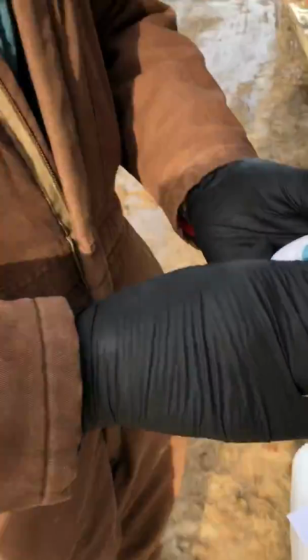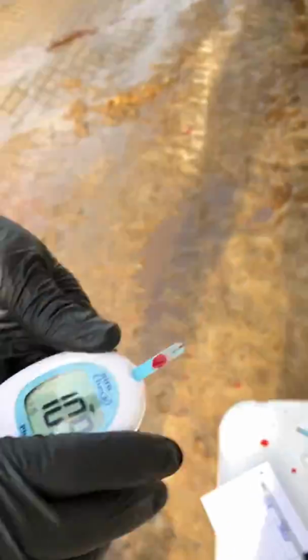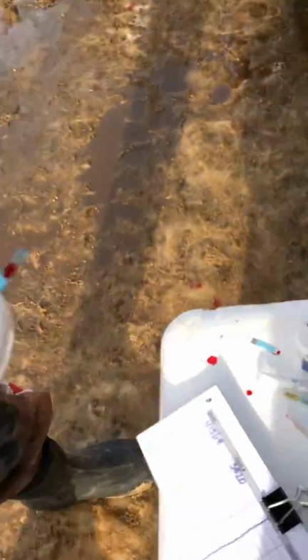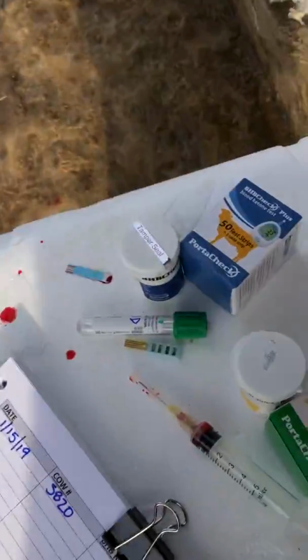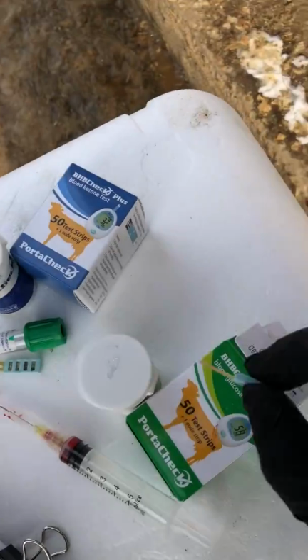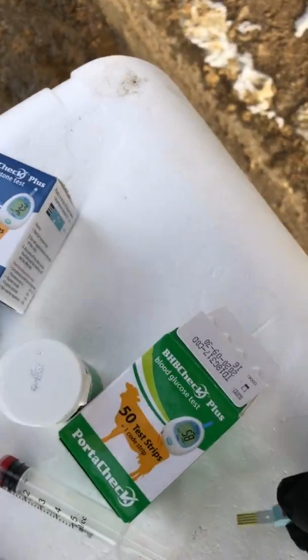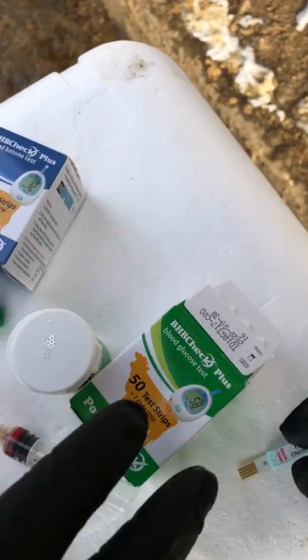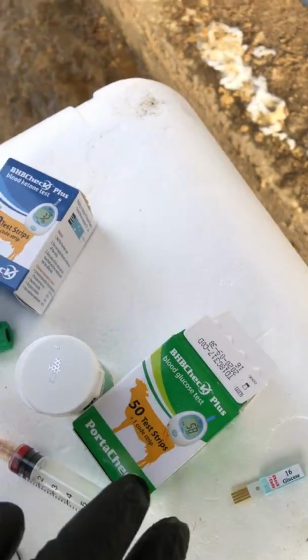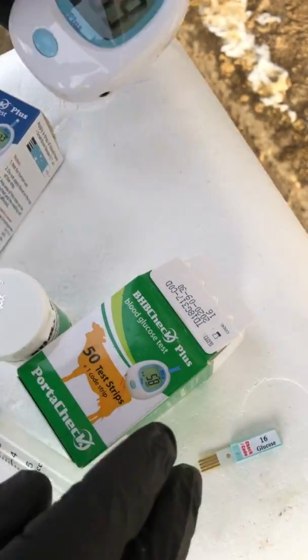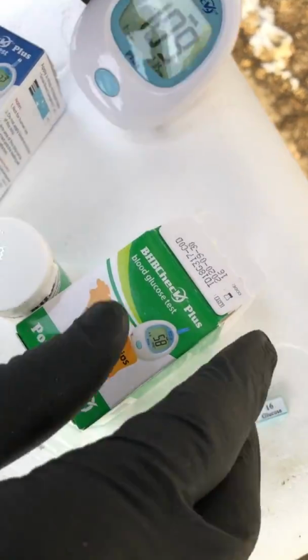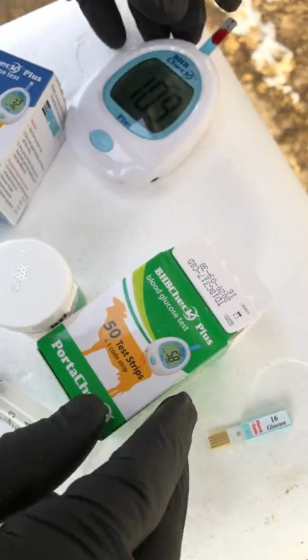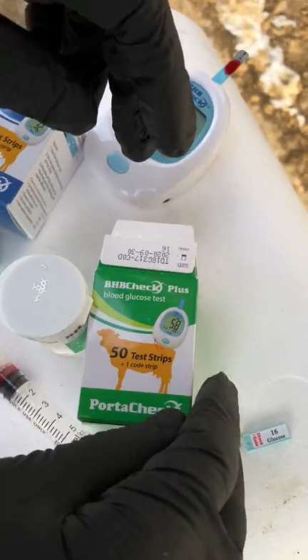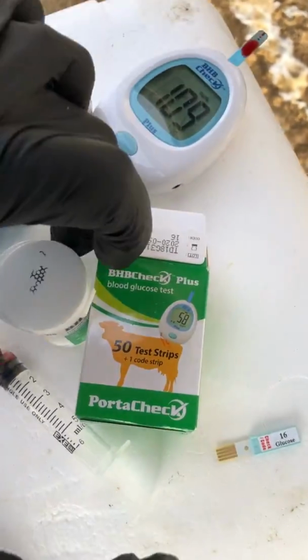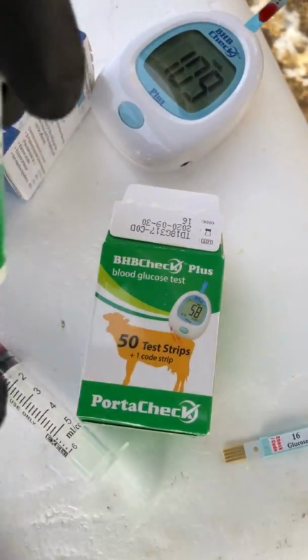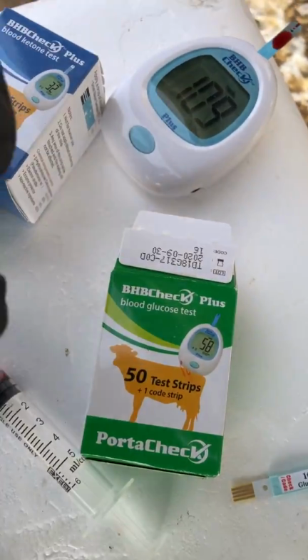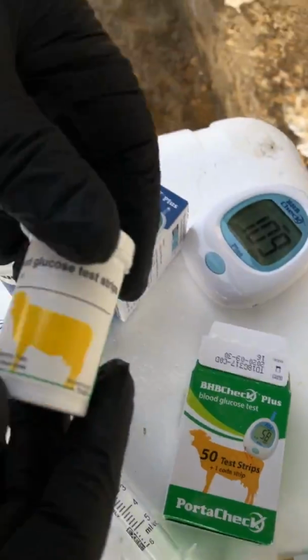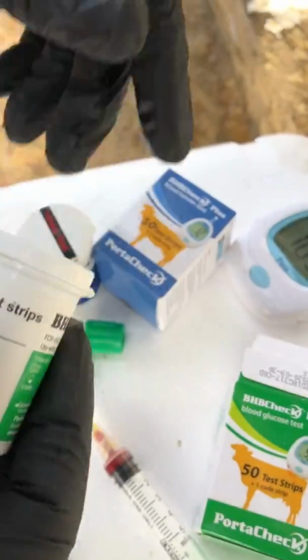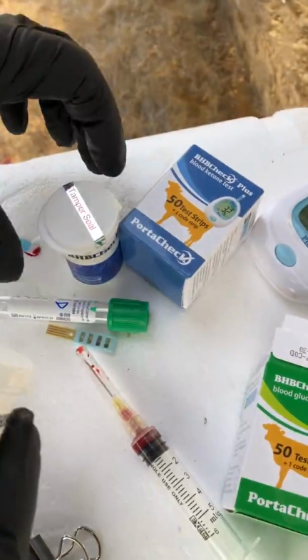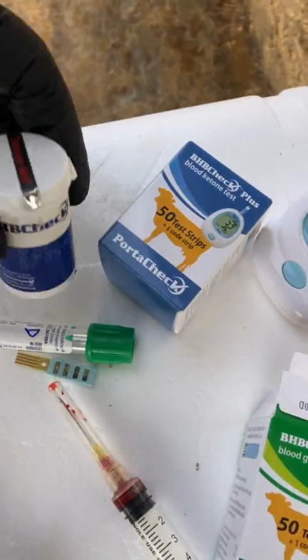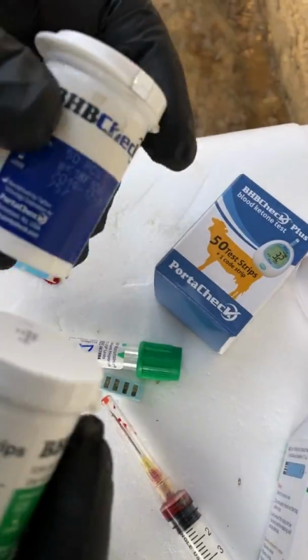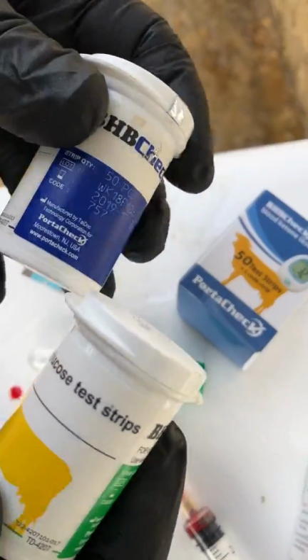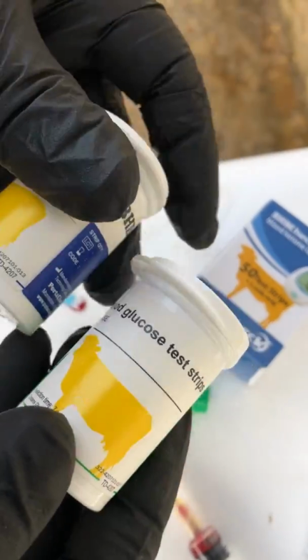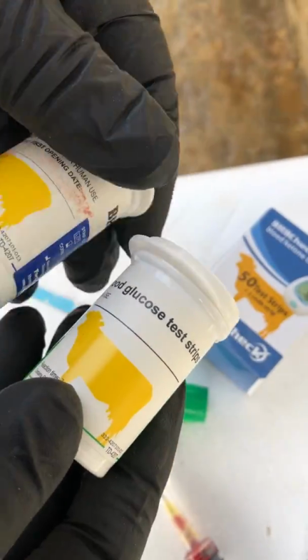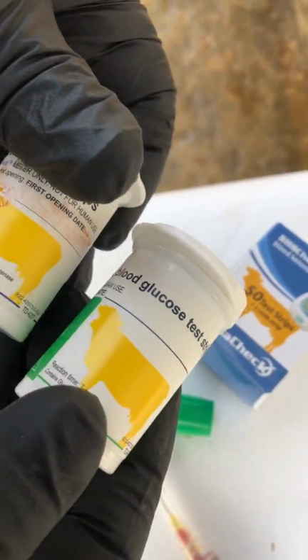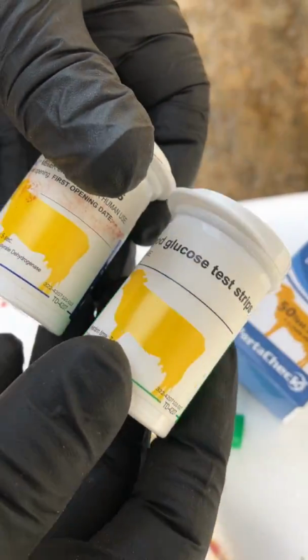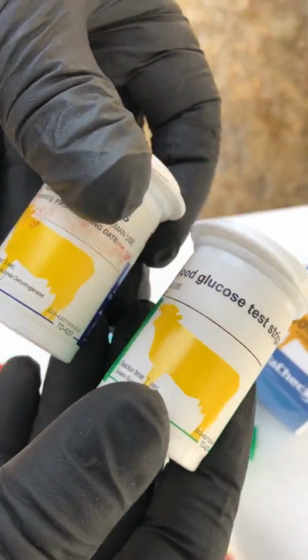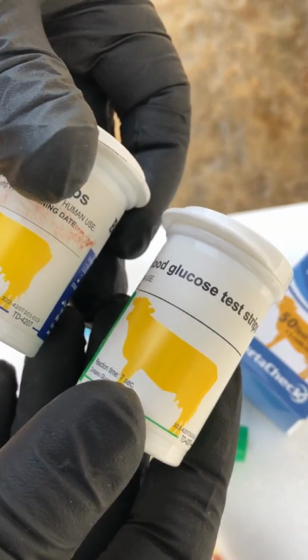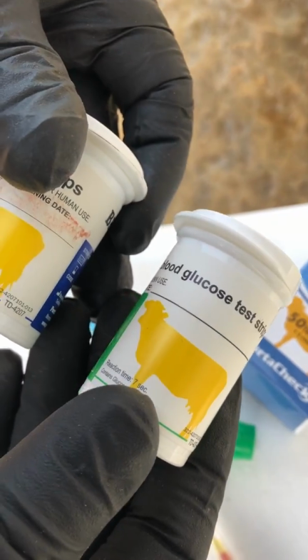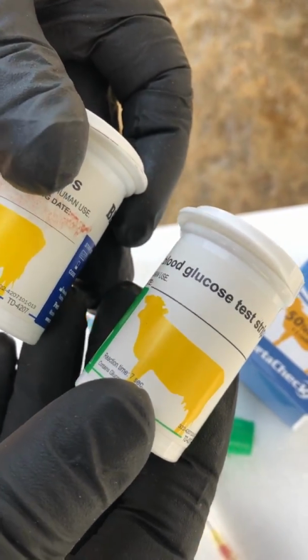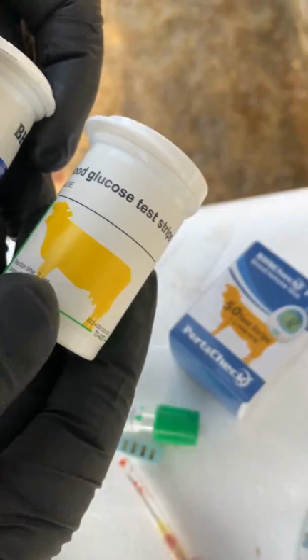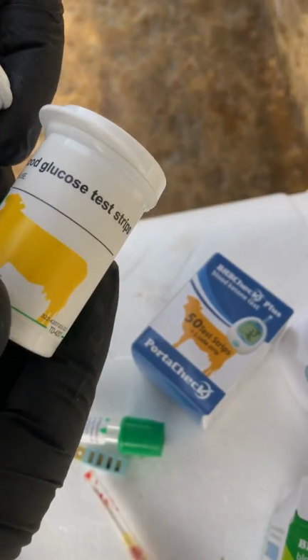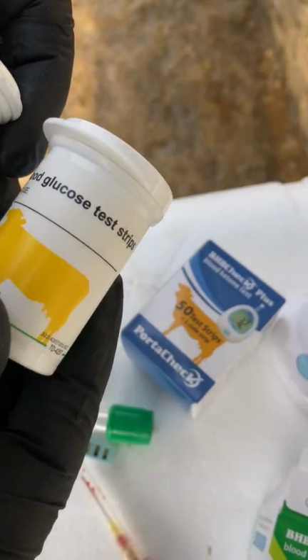Let's take a quick look at the vials. So this is our new glucose vial, and it comes with 50 strips. And this is our BHB vial, and they'll also come in 50 strips or 25.